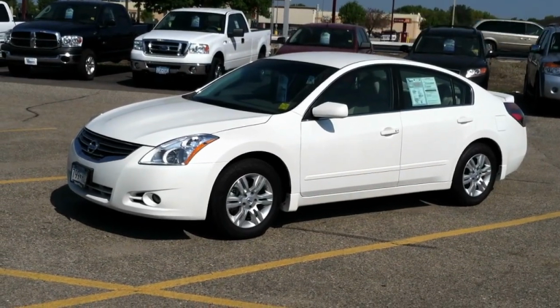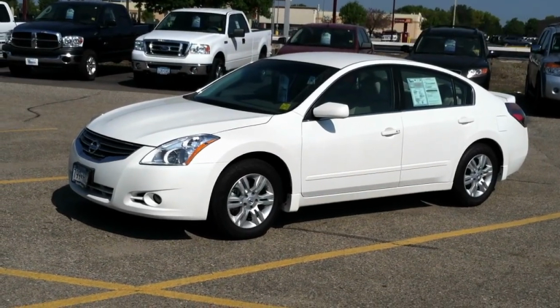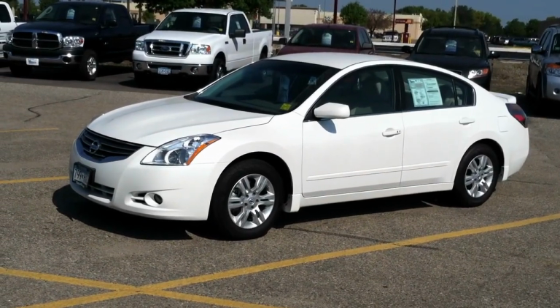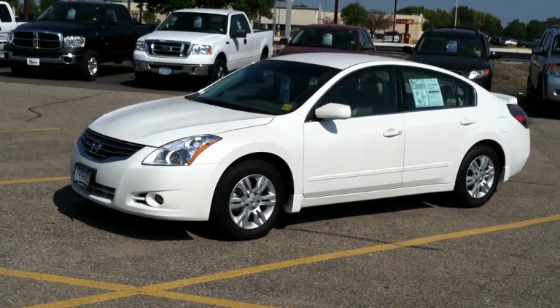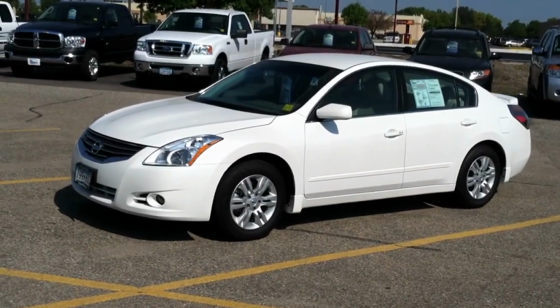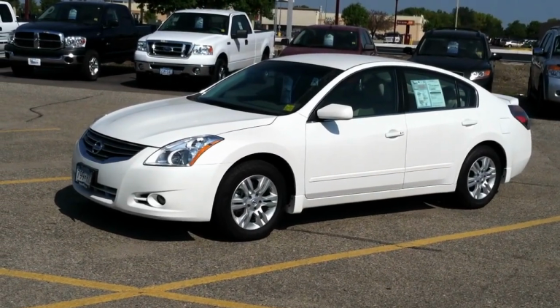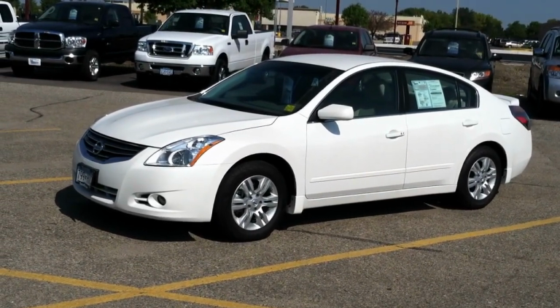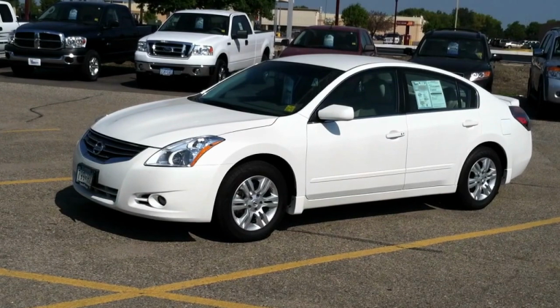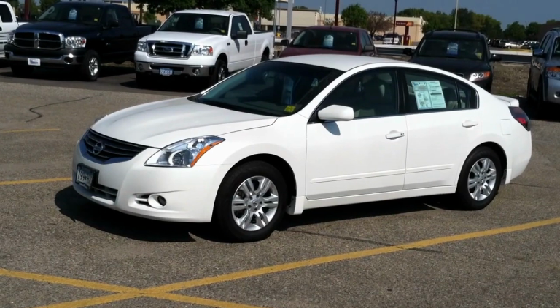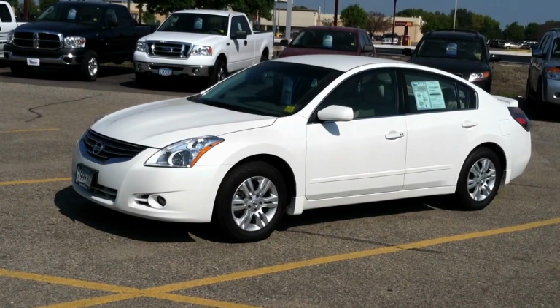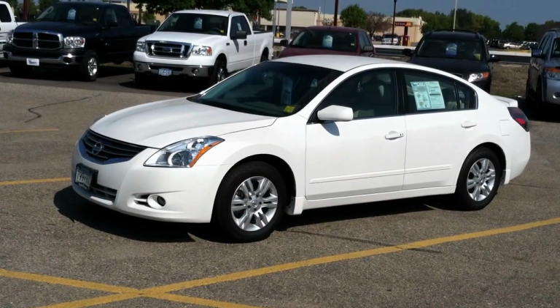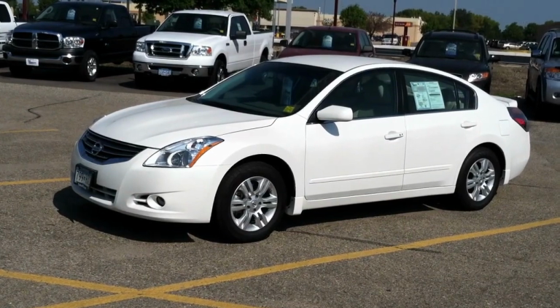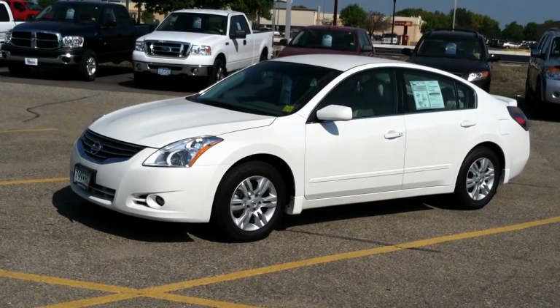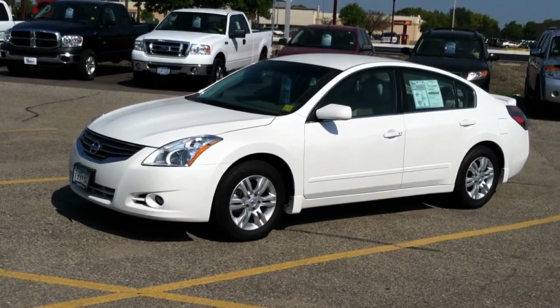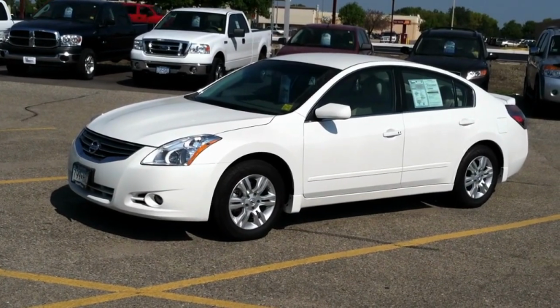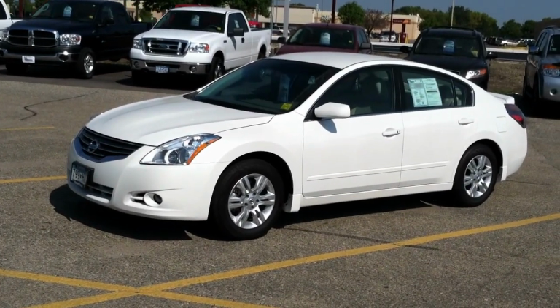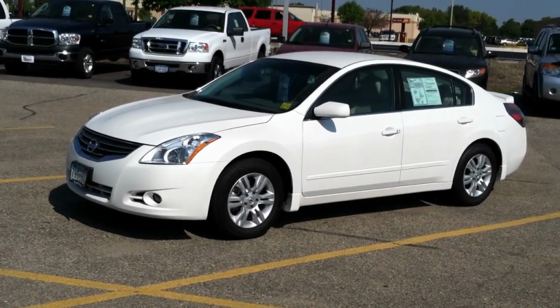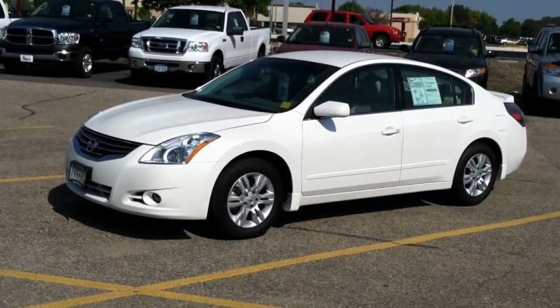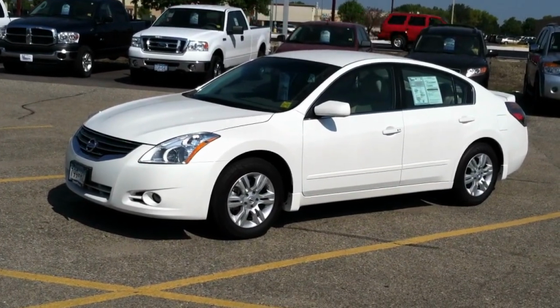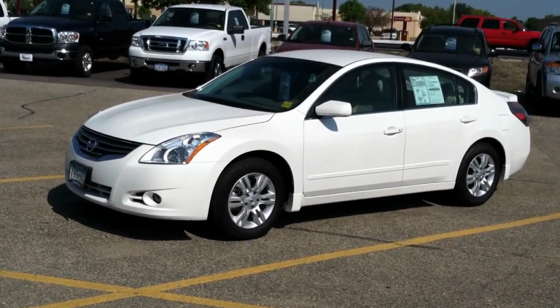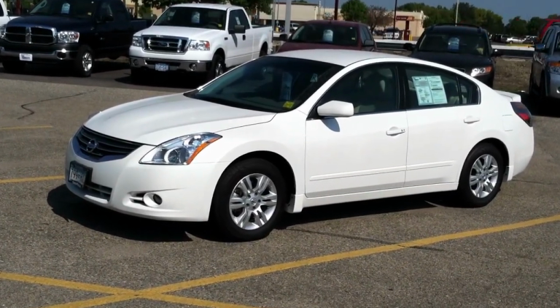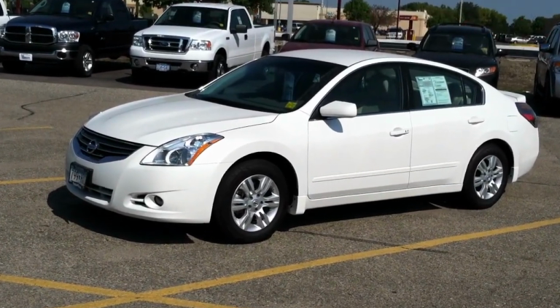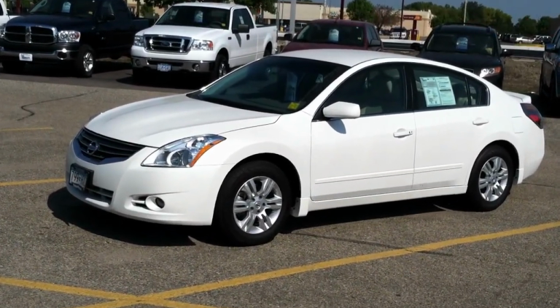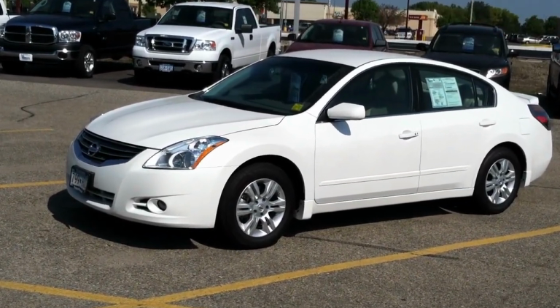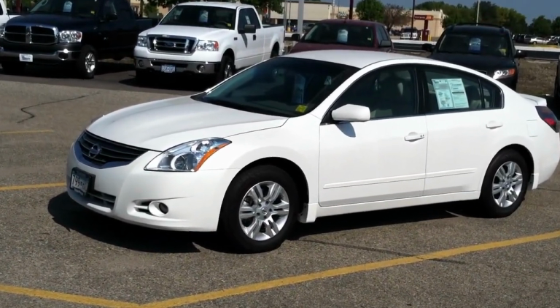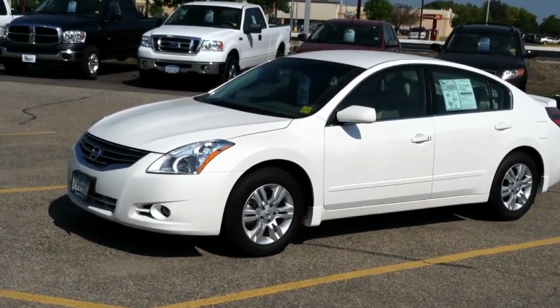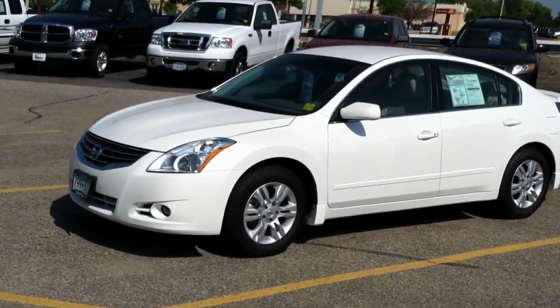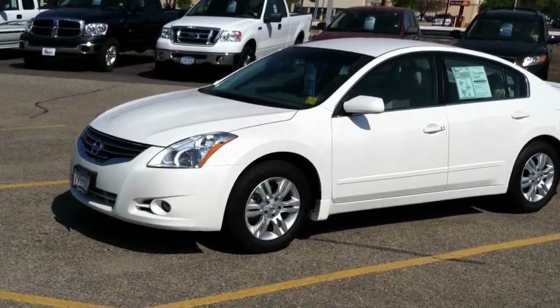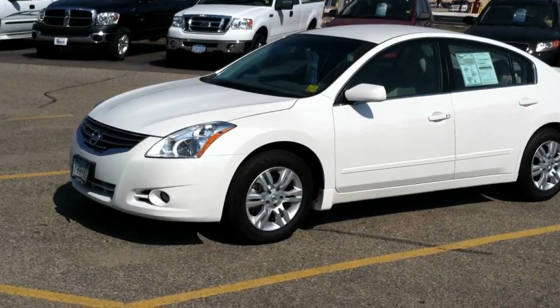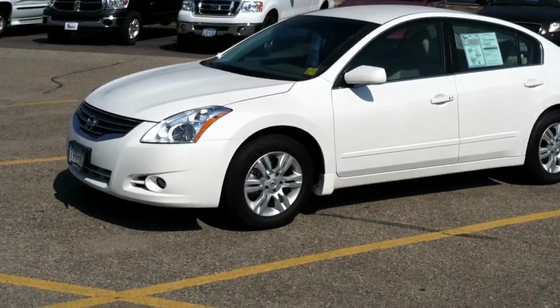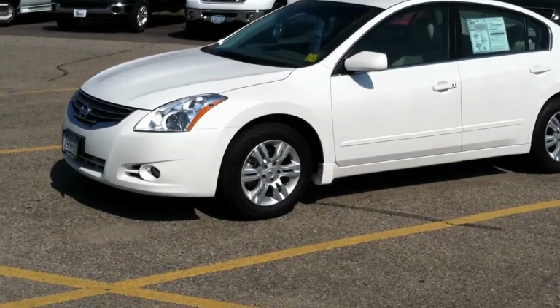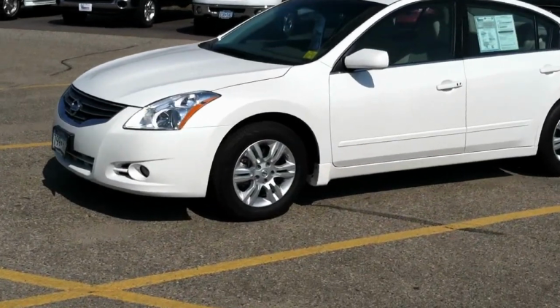It's not just the basic 2.5 S — this was the special edition model, the anniversary package, featuring fog lamps, alloy wheels, and the spoiler on the back.